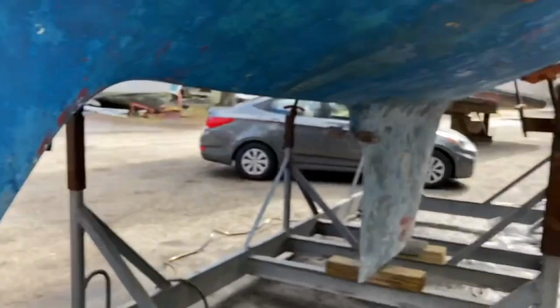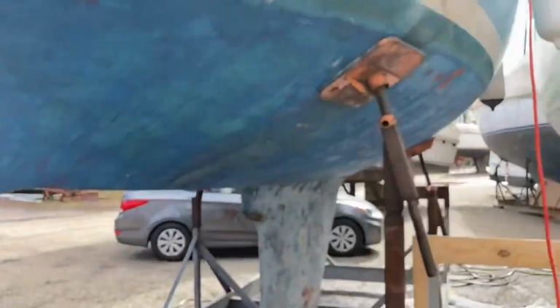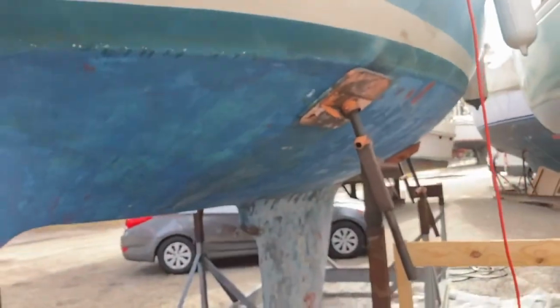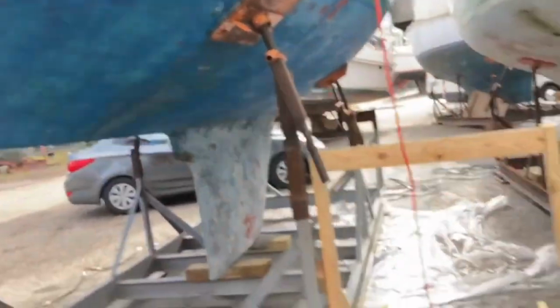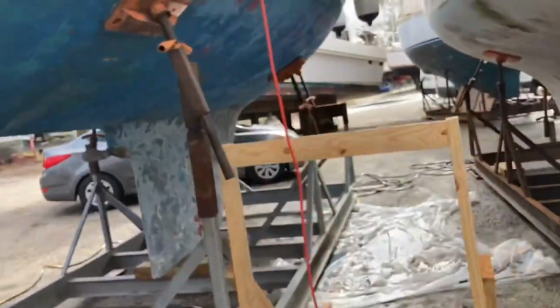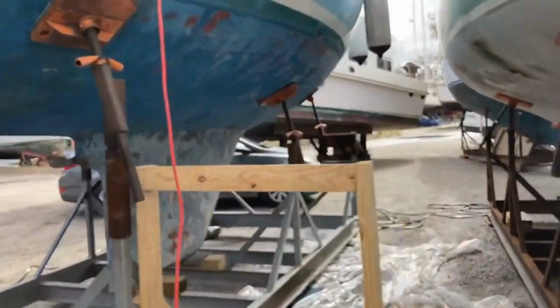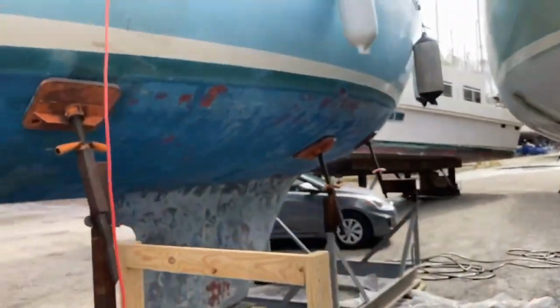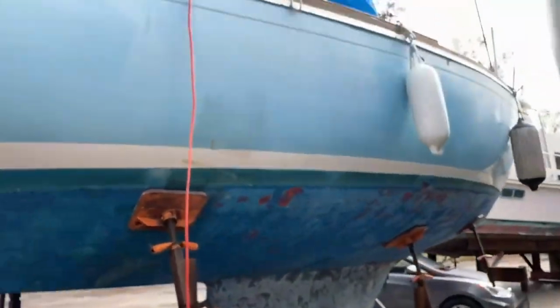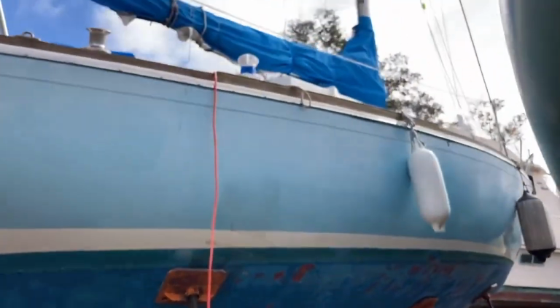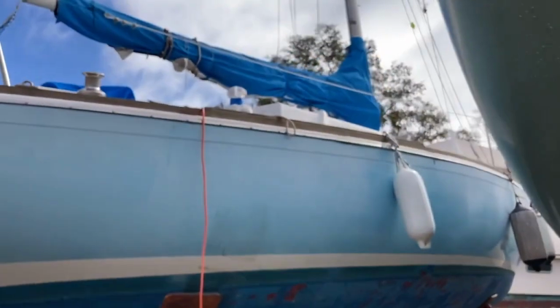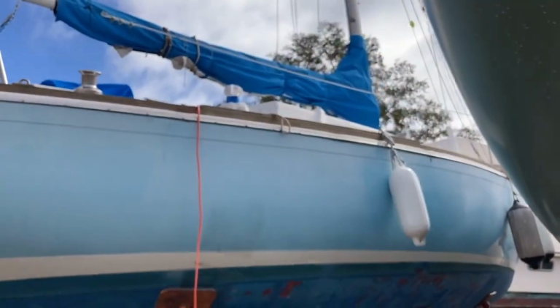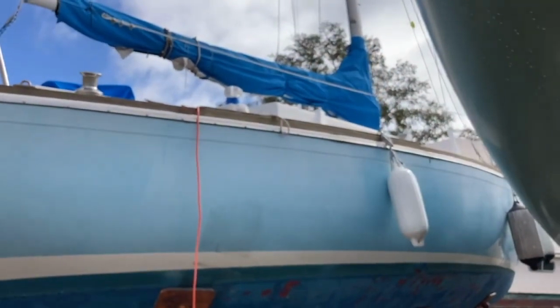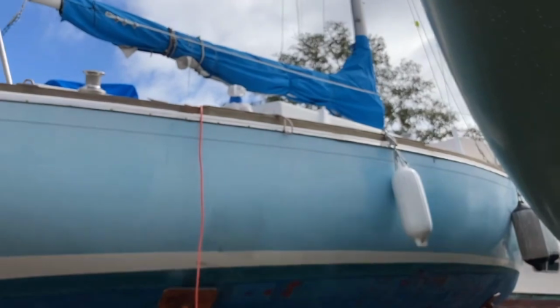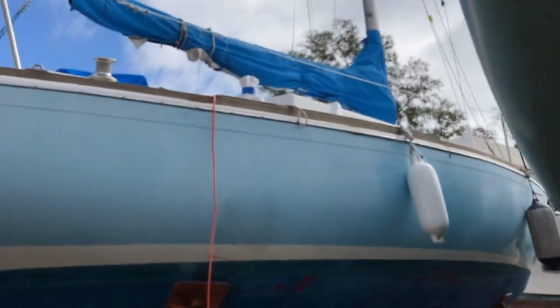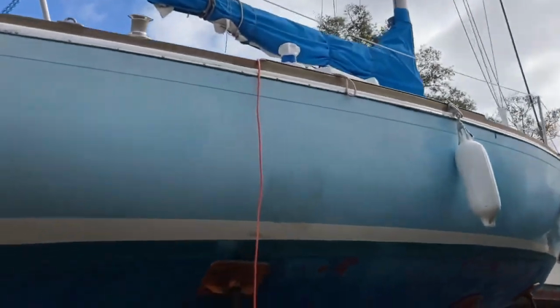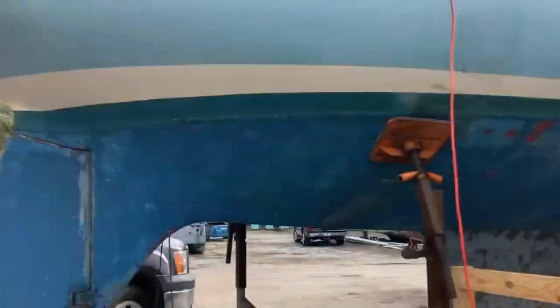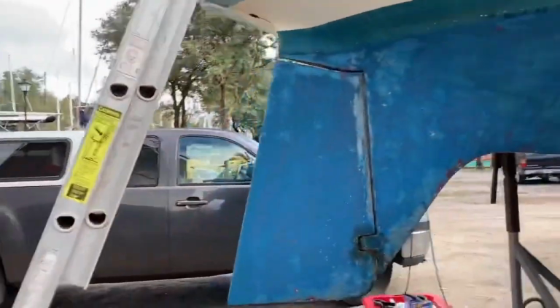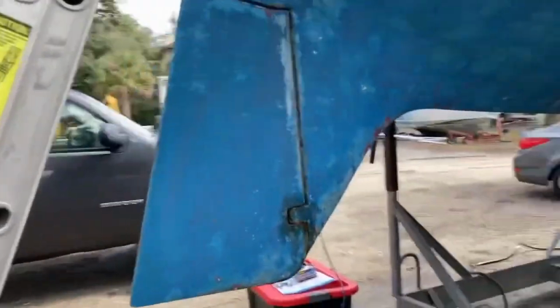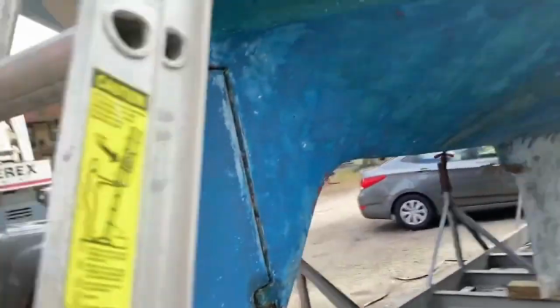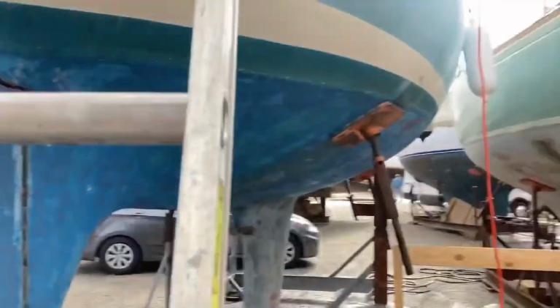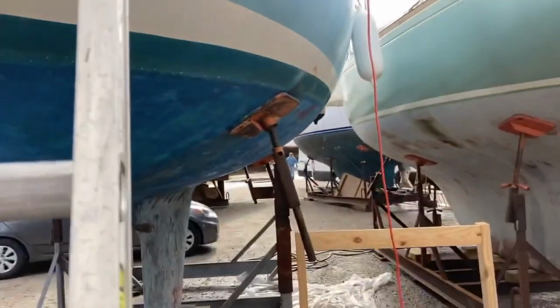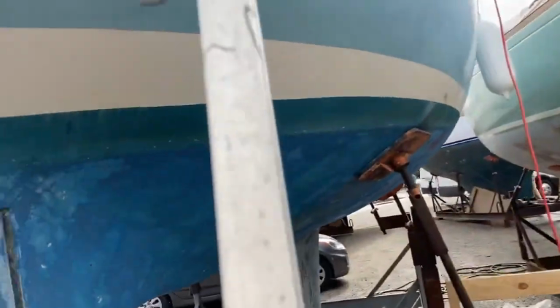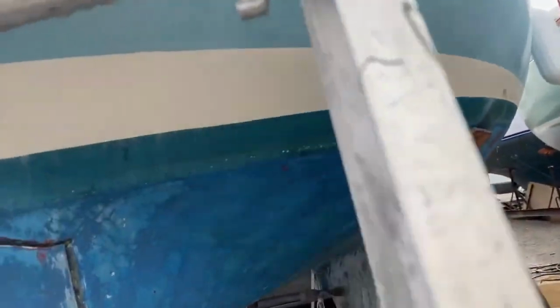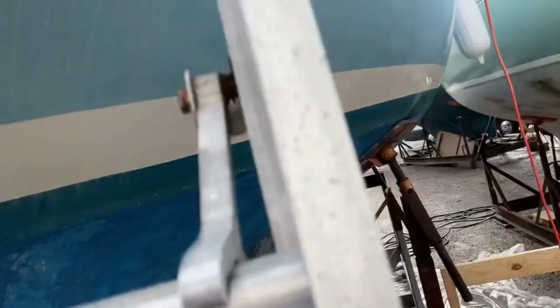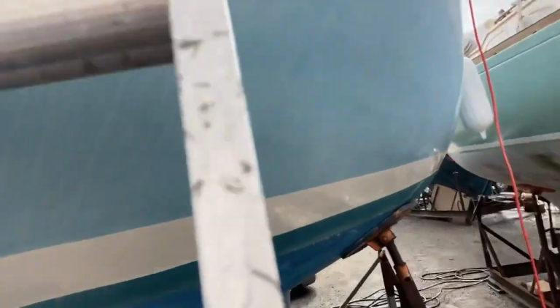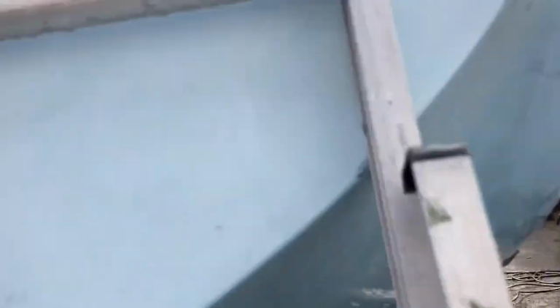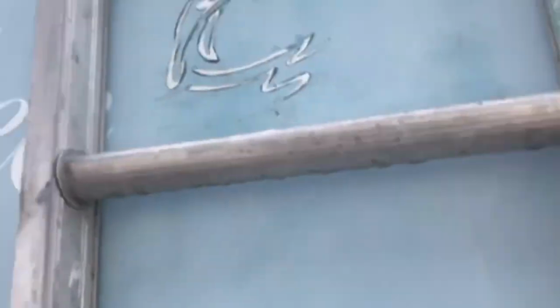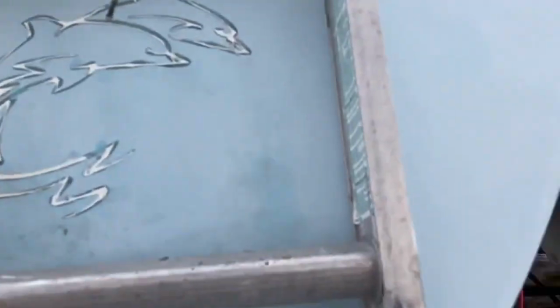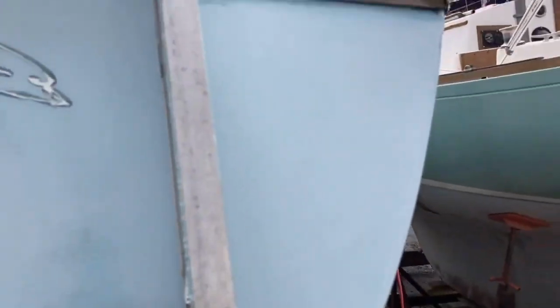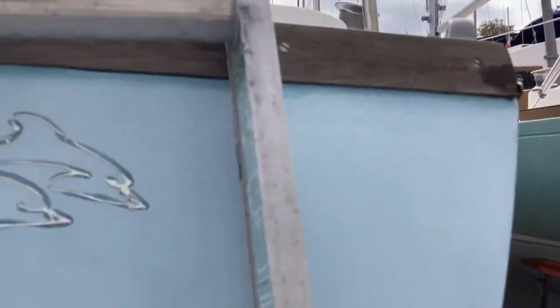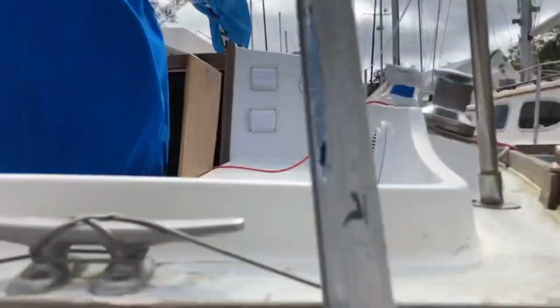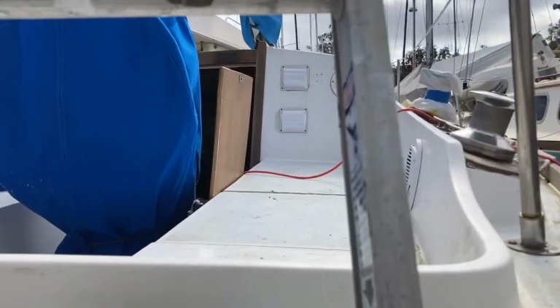So yeah, that's the outside of the boat. I'm doing this on the fly — this is being done and shot with my phone.